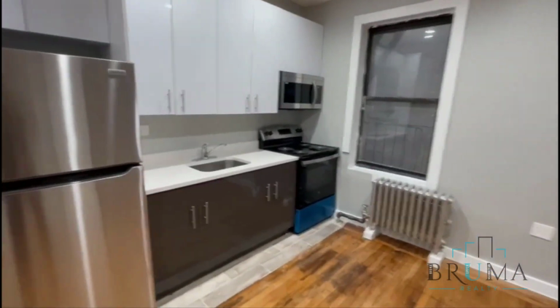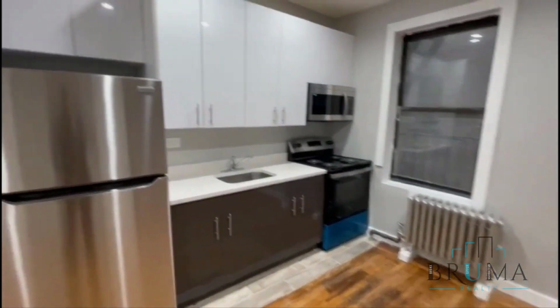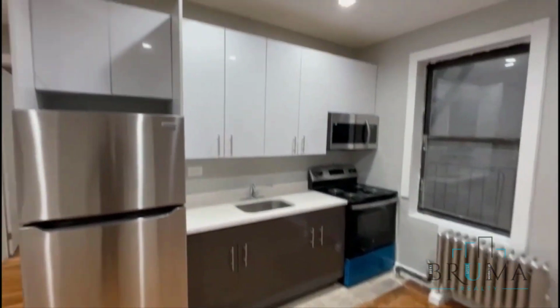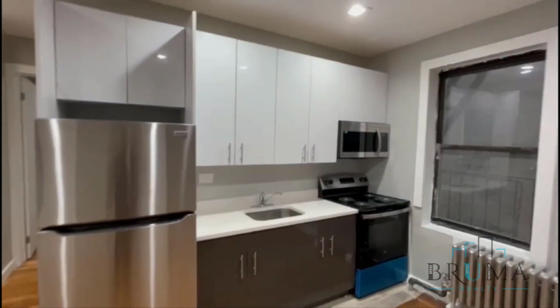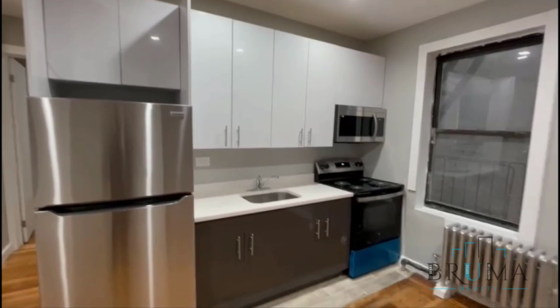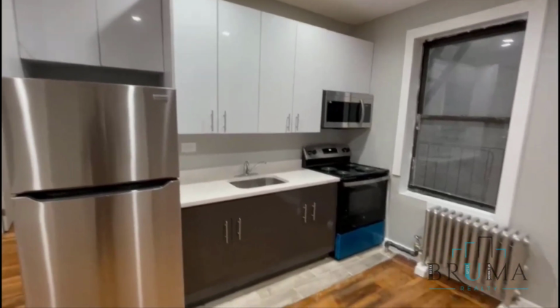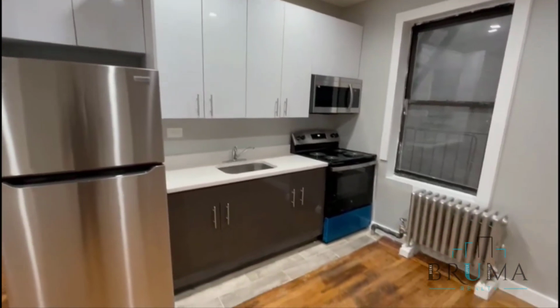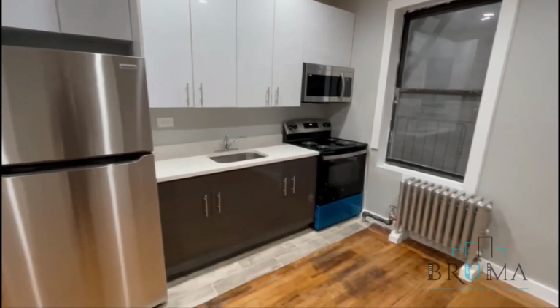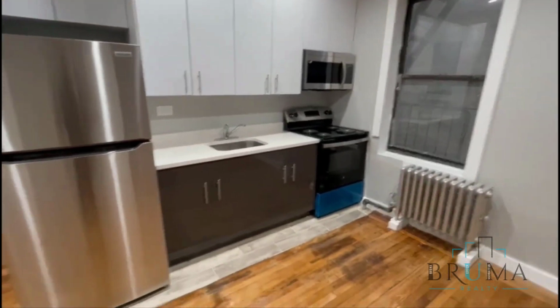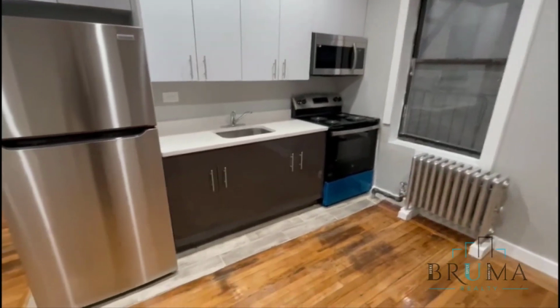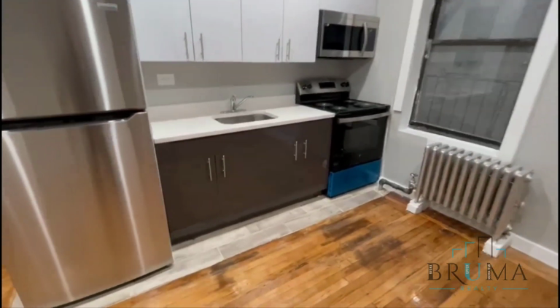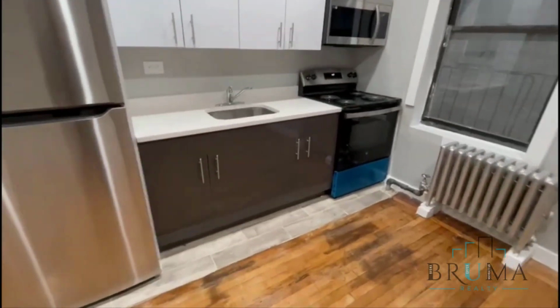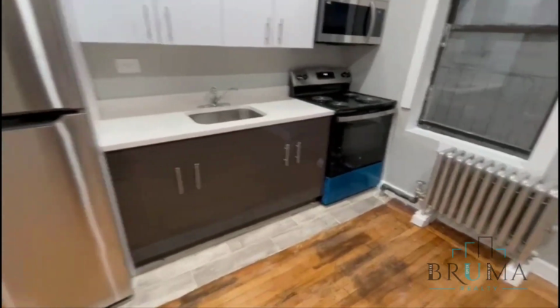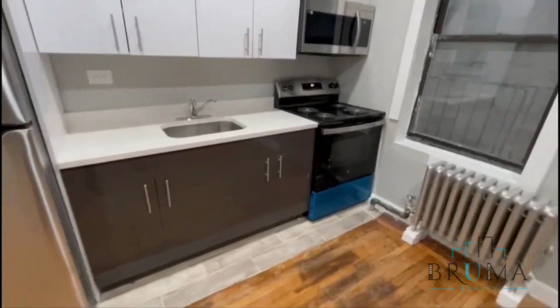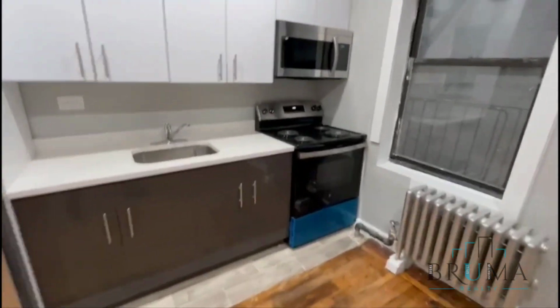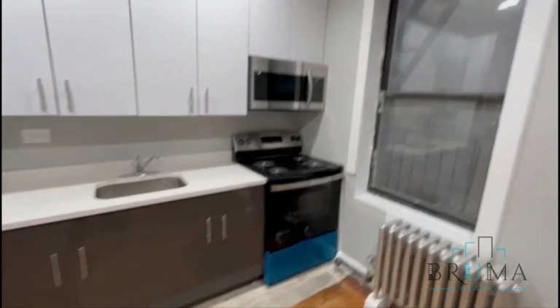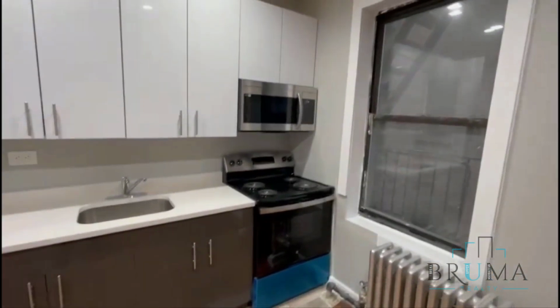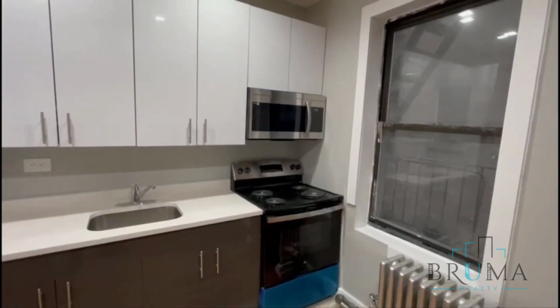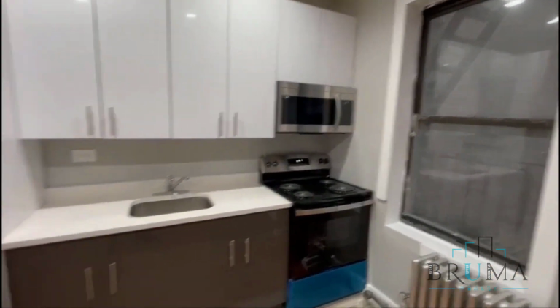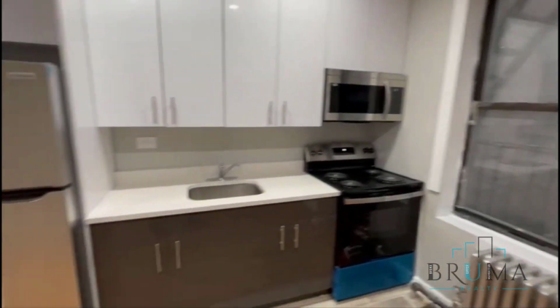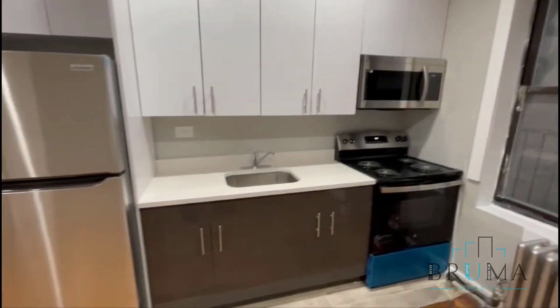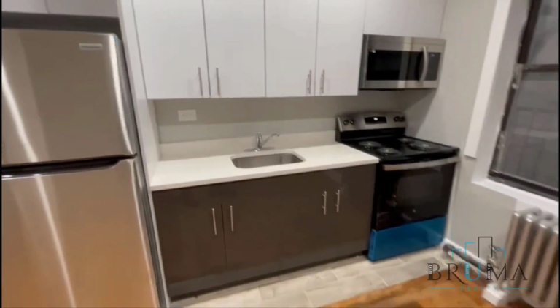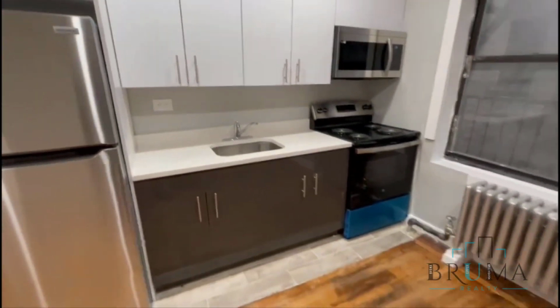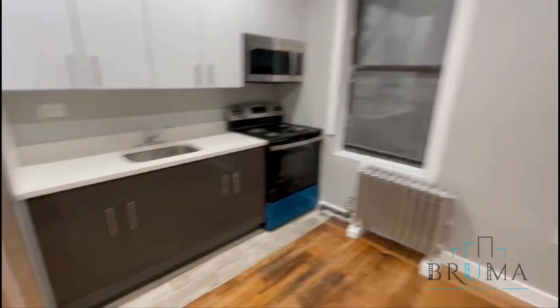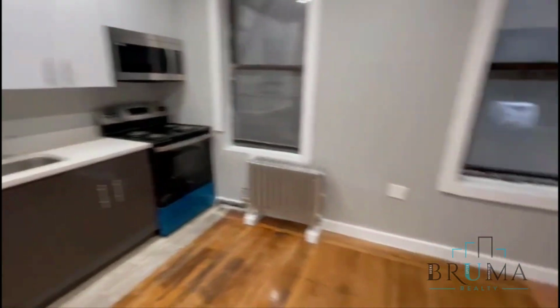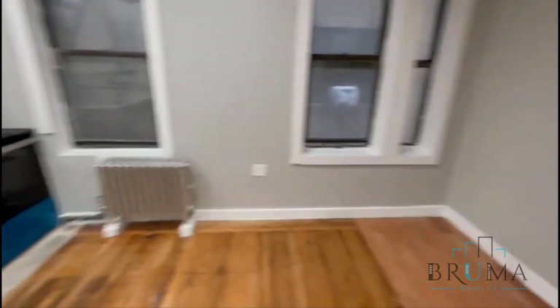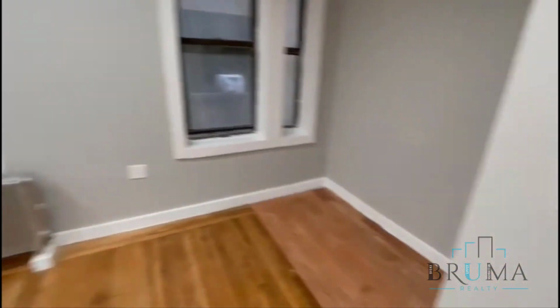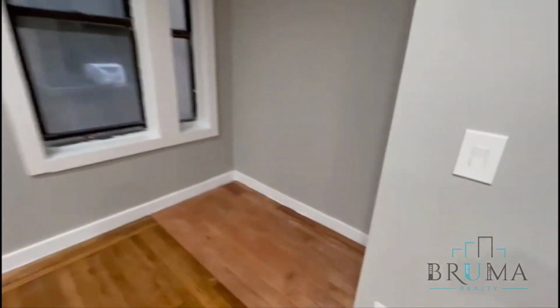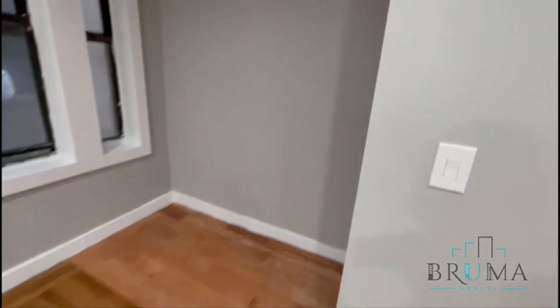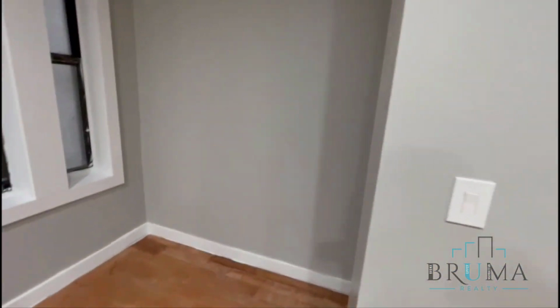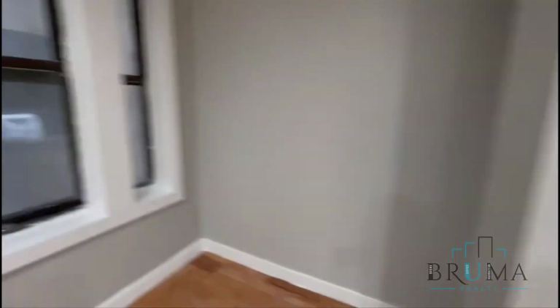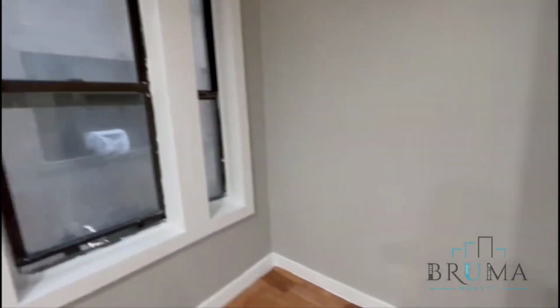You have a brand new kitchen with stainless steel appliances, a built-in microwave, and full-size appliances. You also have this little nook right here.